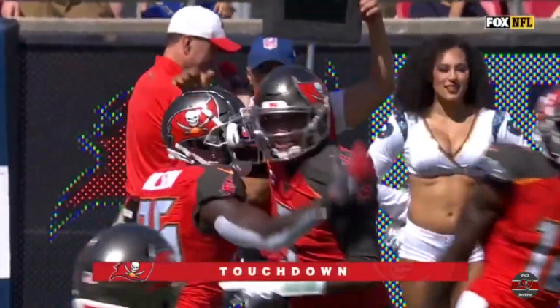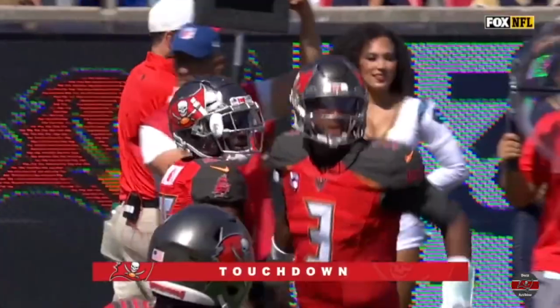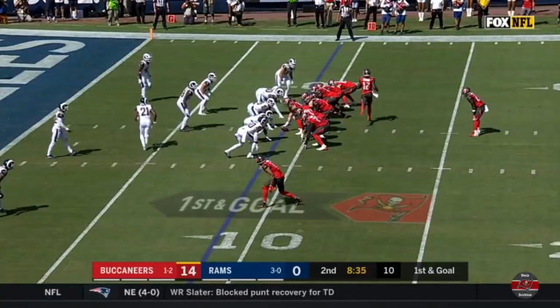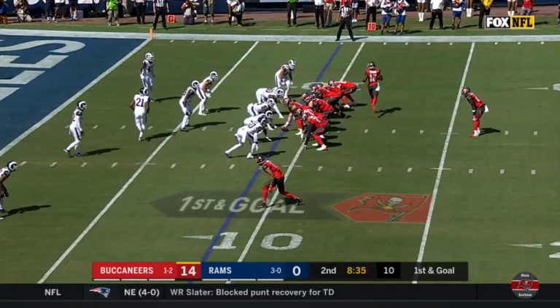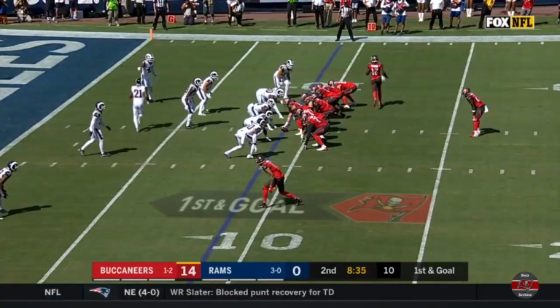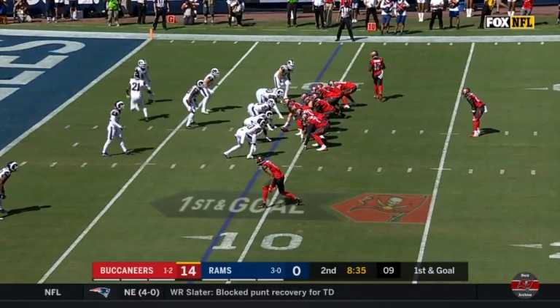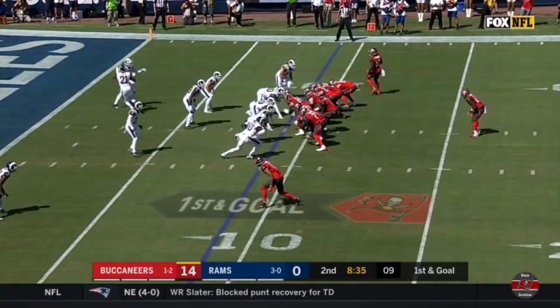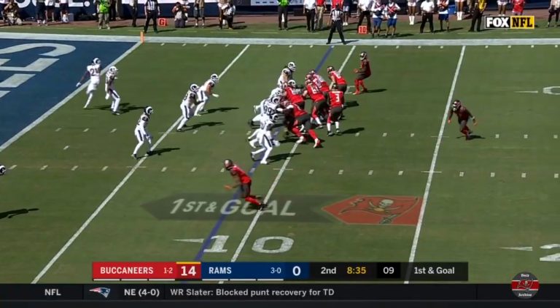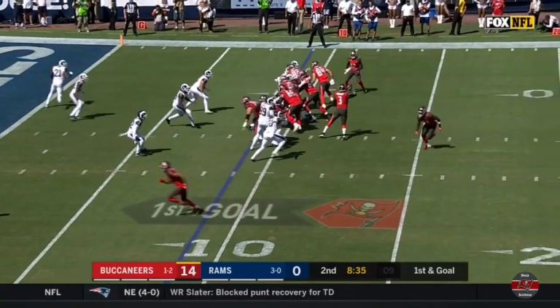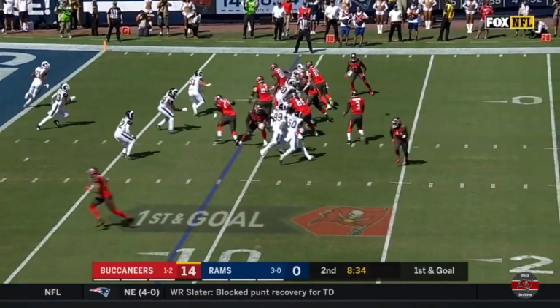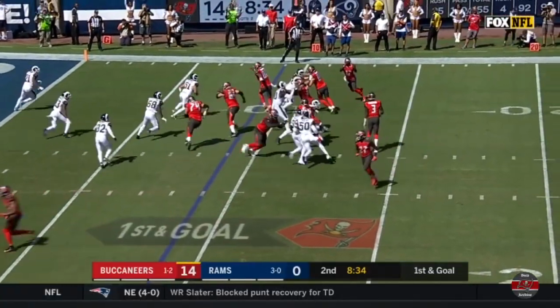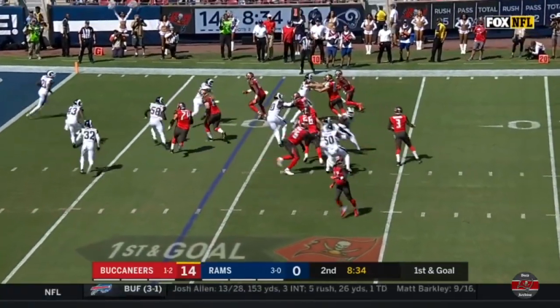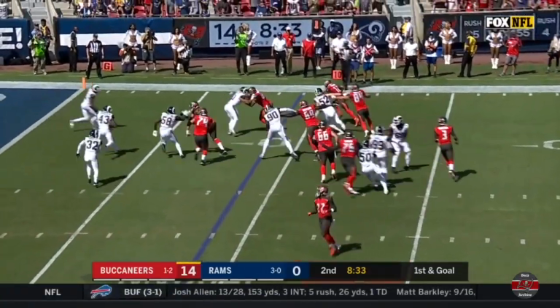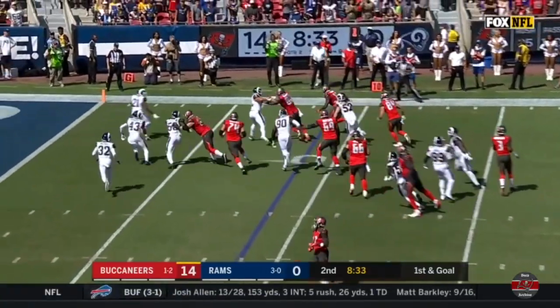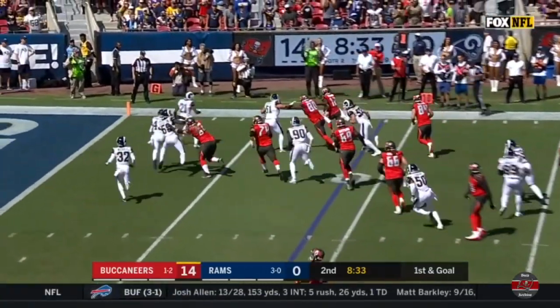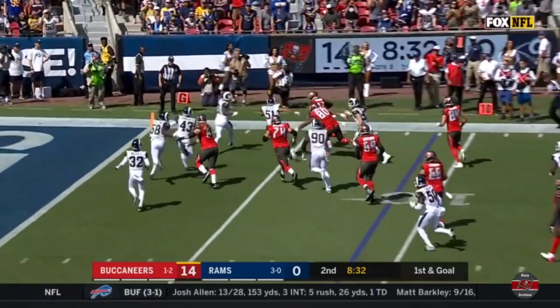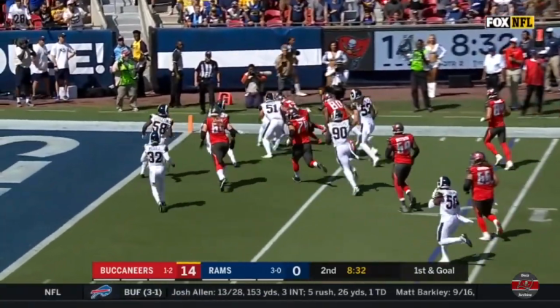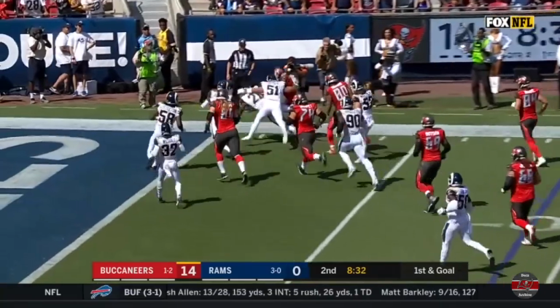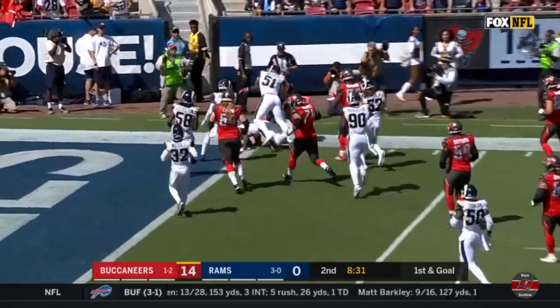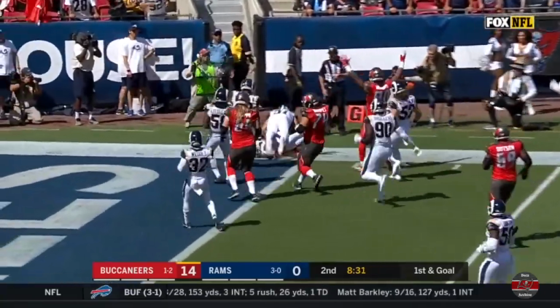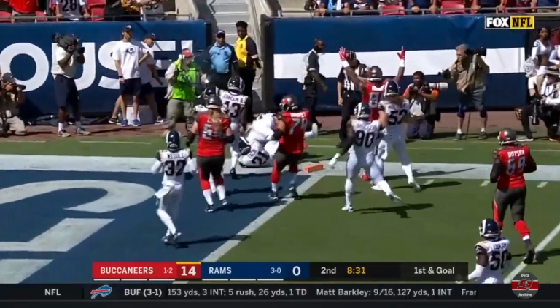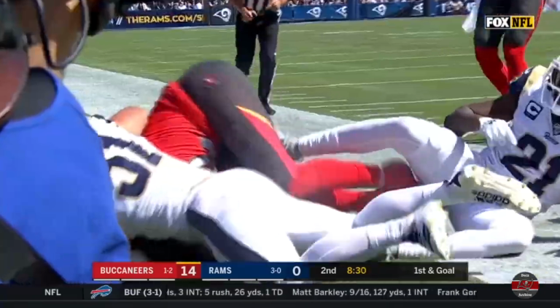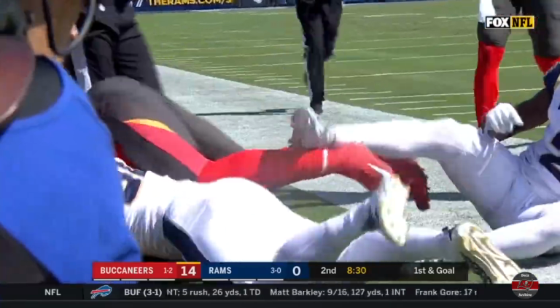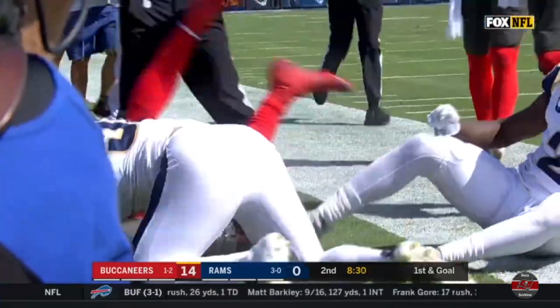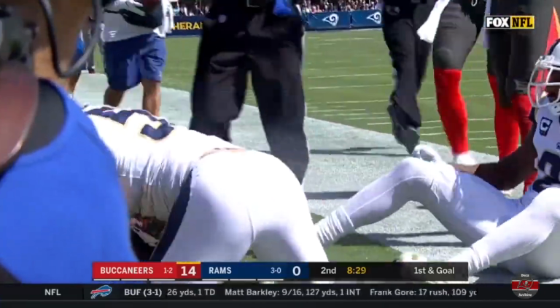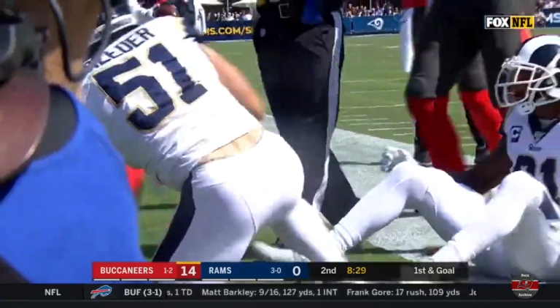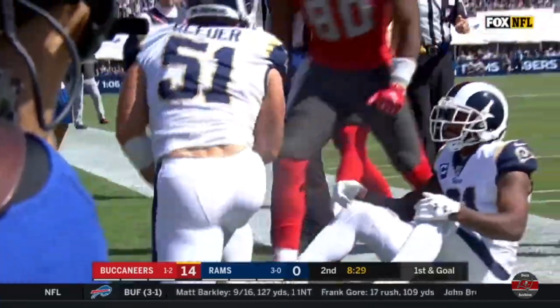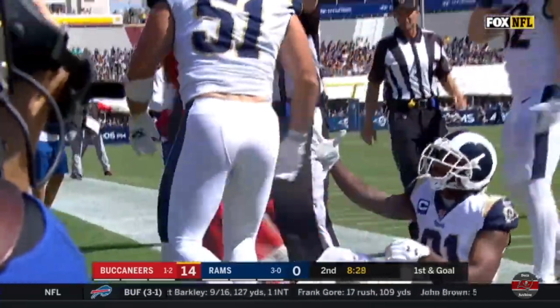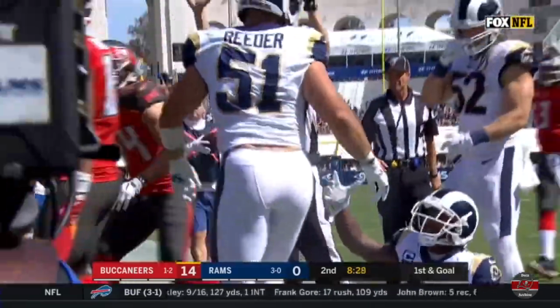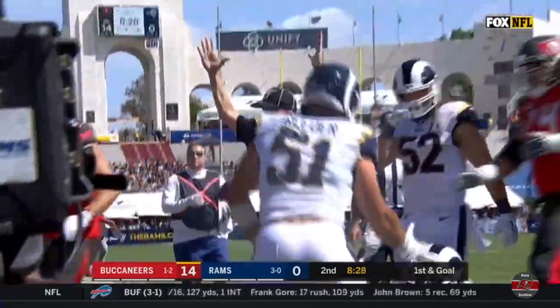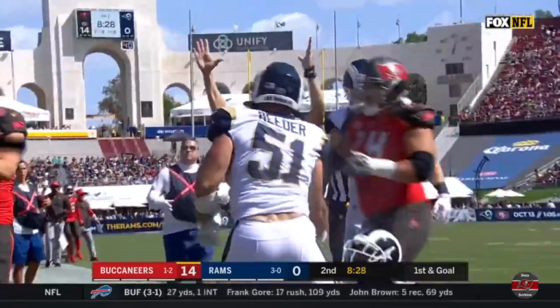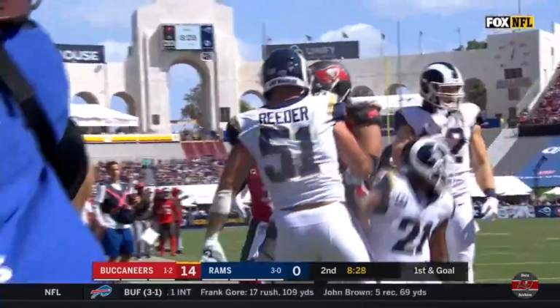The return. Godwin in motion. Godwin has the football. He's headed to the end zone, into the corner. Touchdown, Tampa Bay.